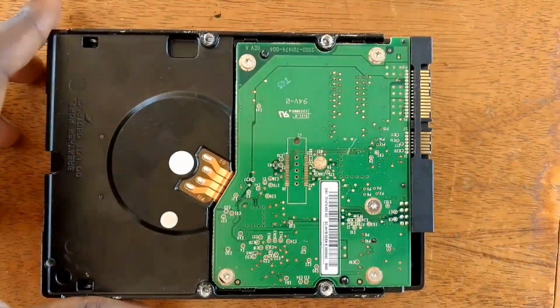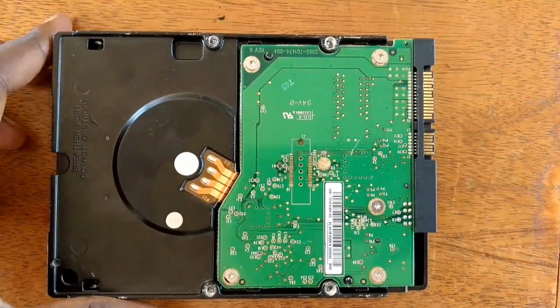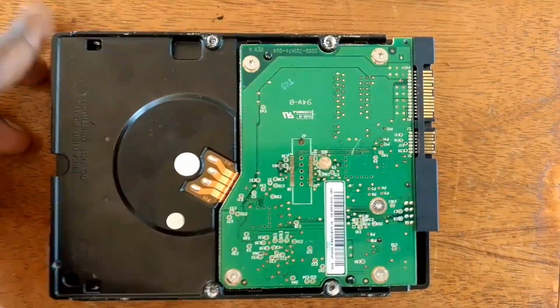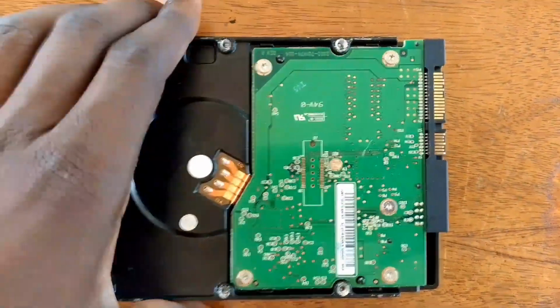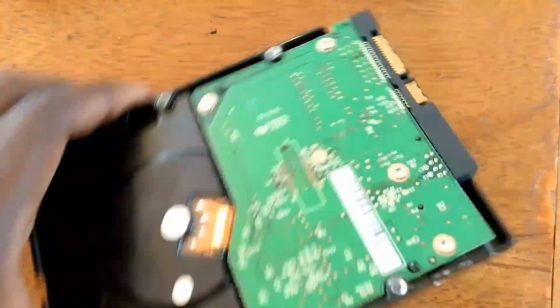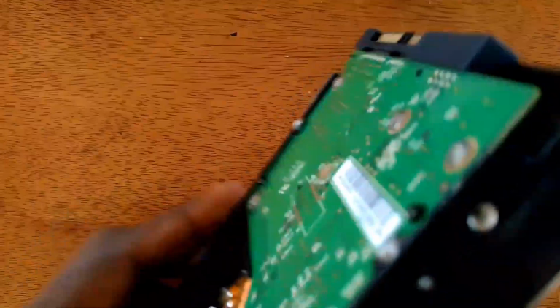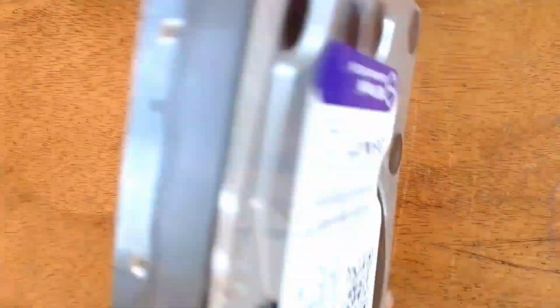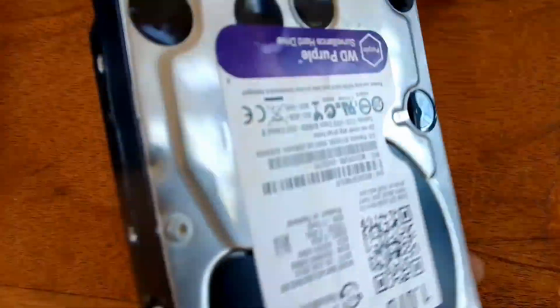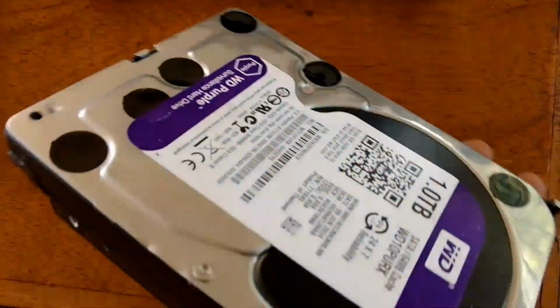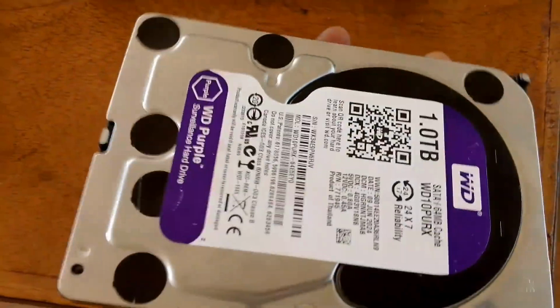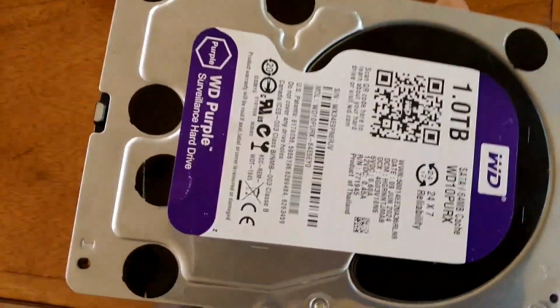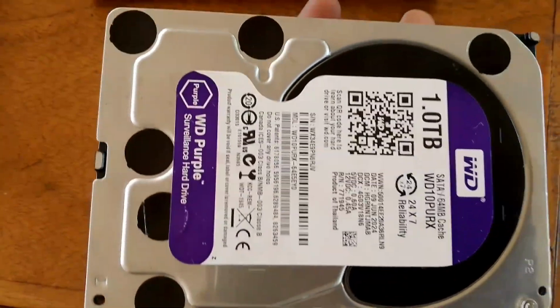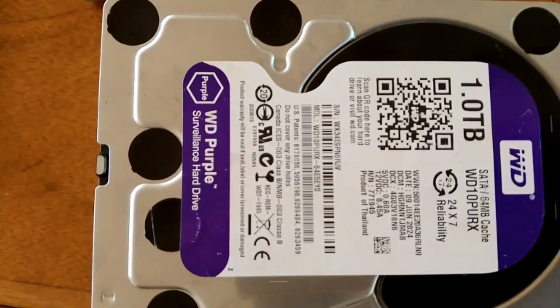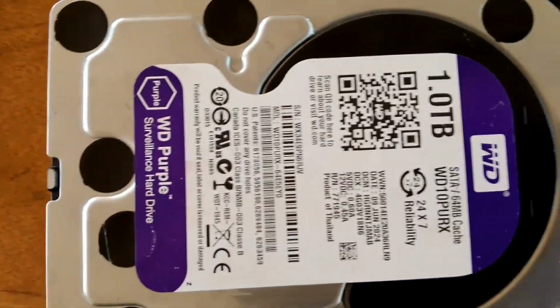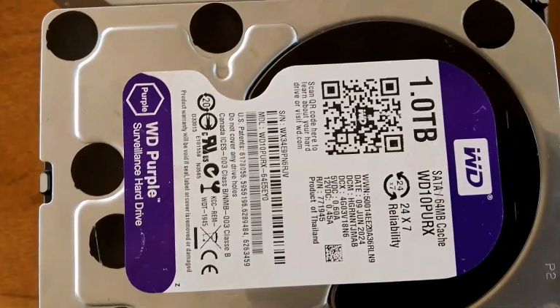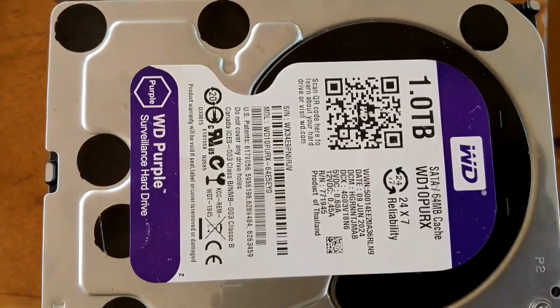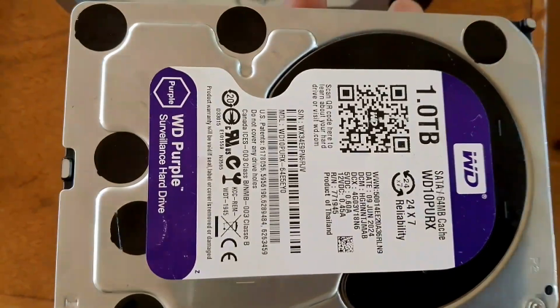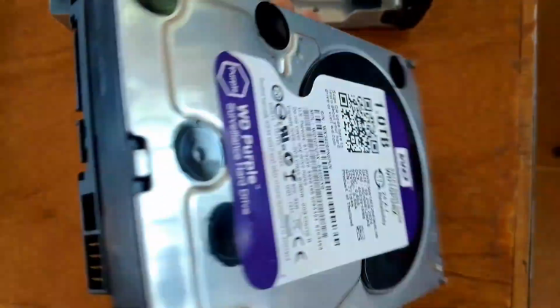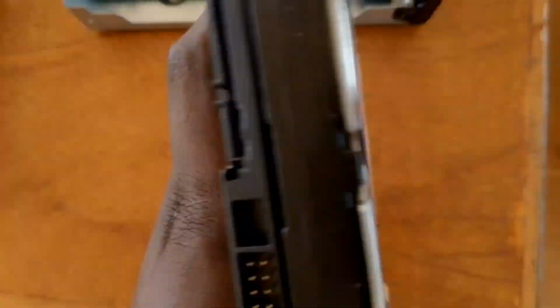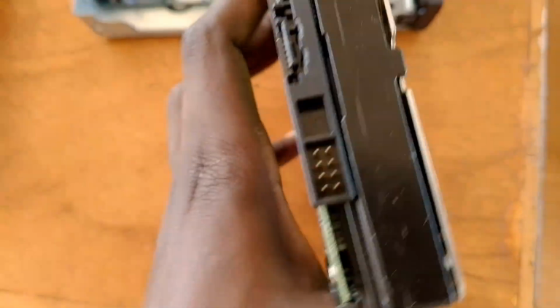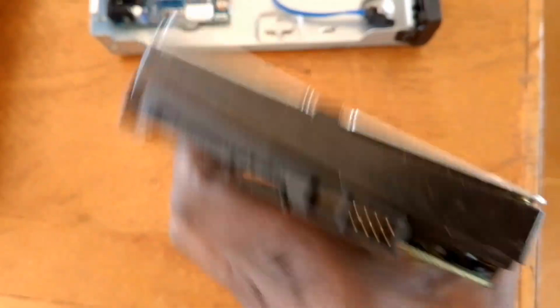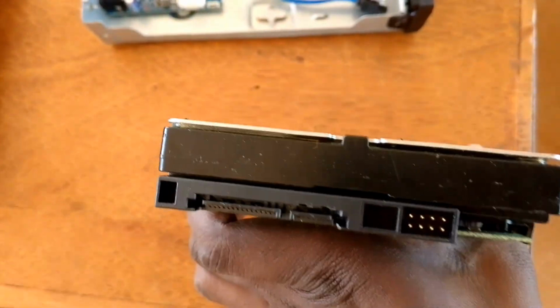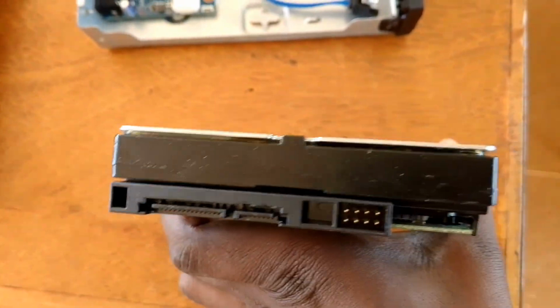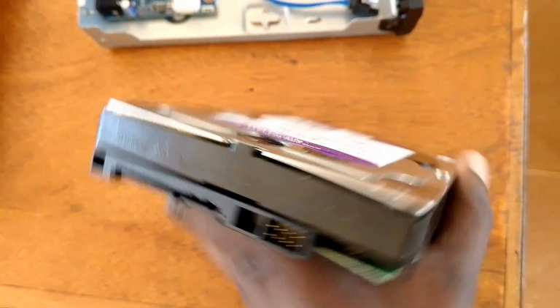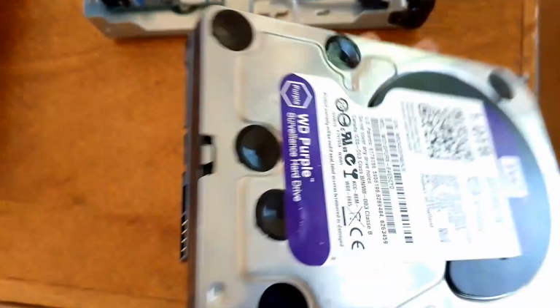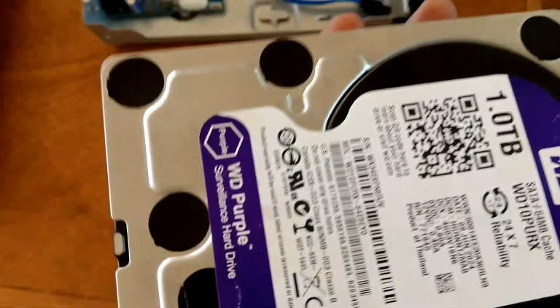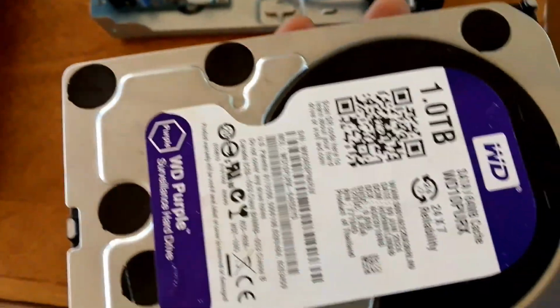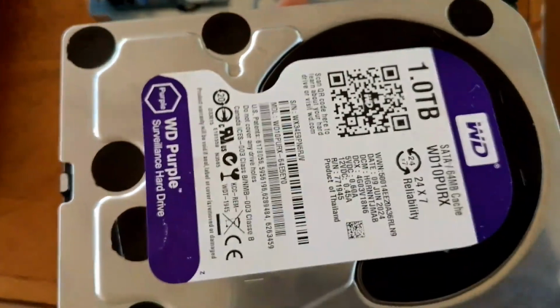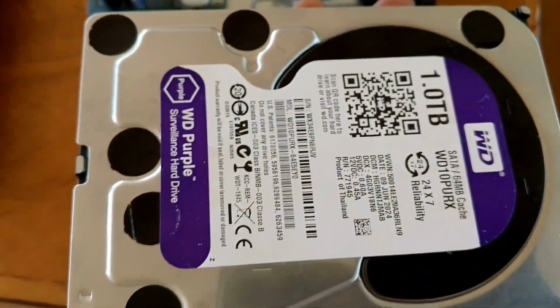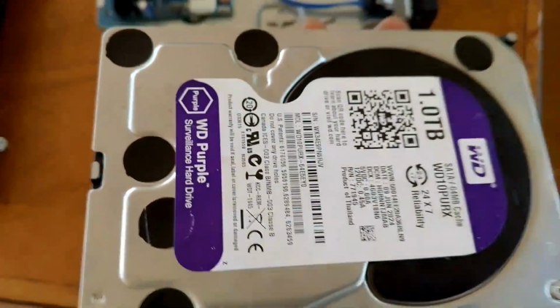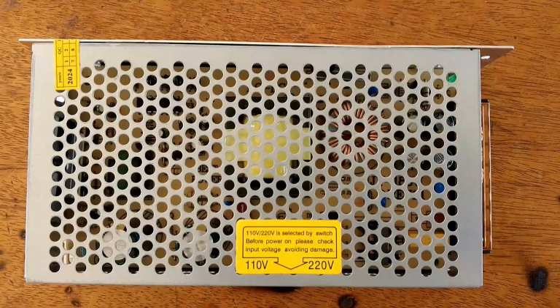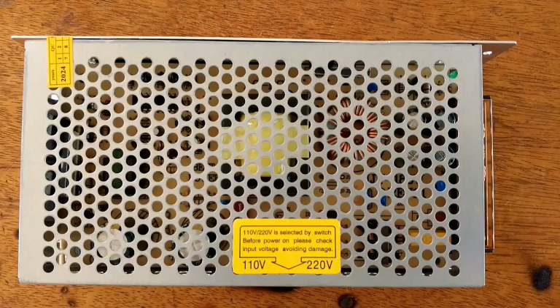This is a hard disk. It's a Western Digital Purple hard disk, a 1TB surveillance hard disk. That's where the interface cables will connect to the DVR.